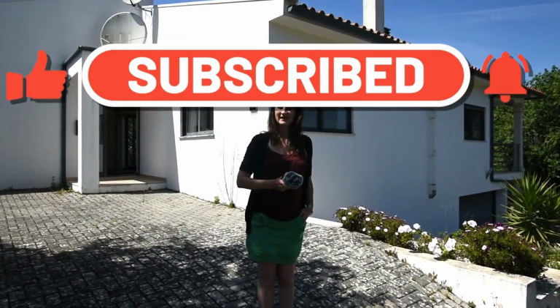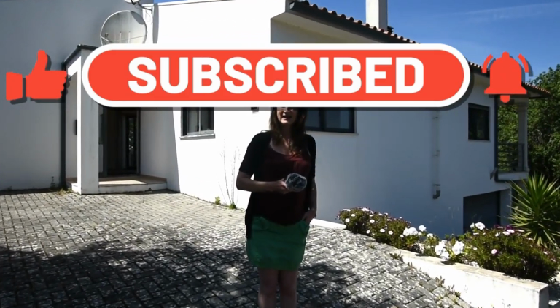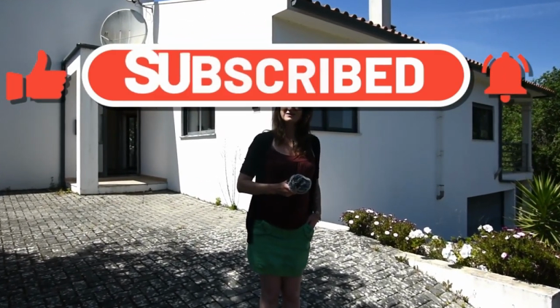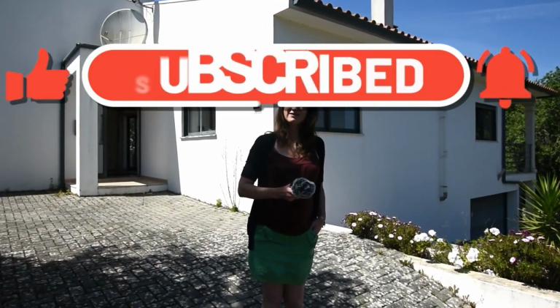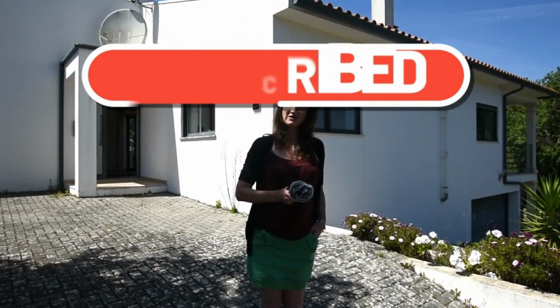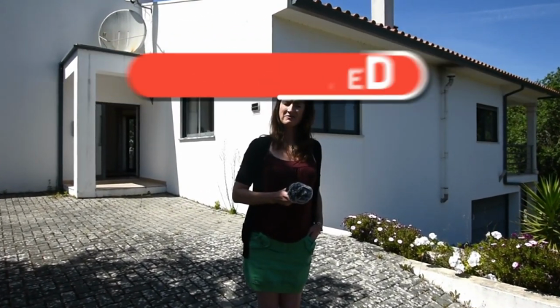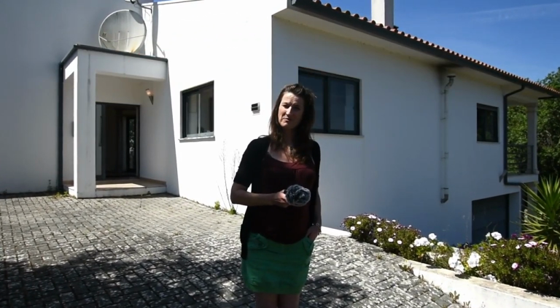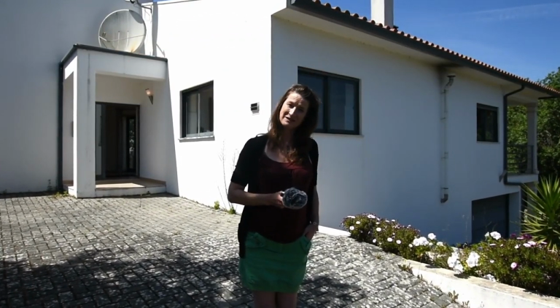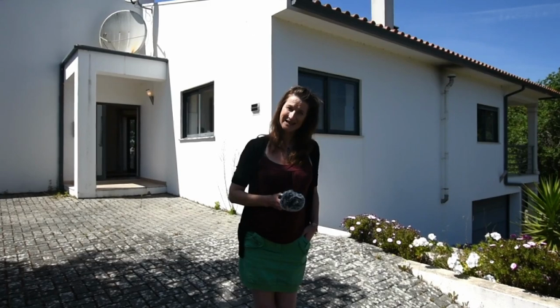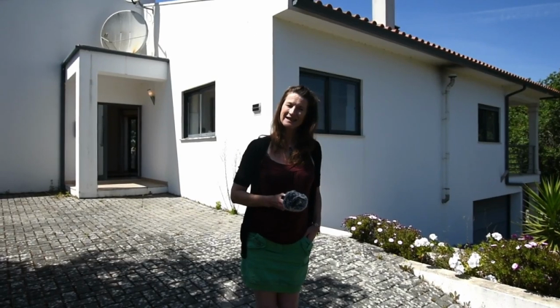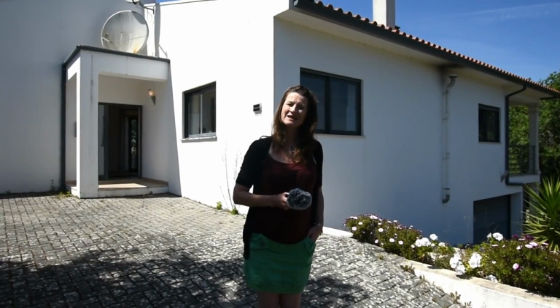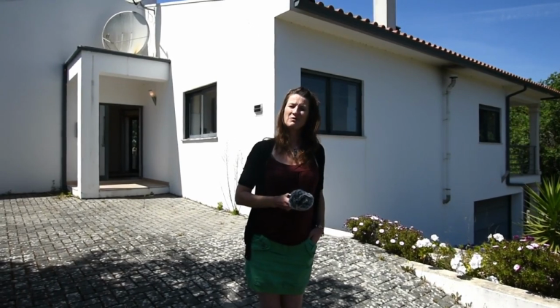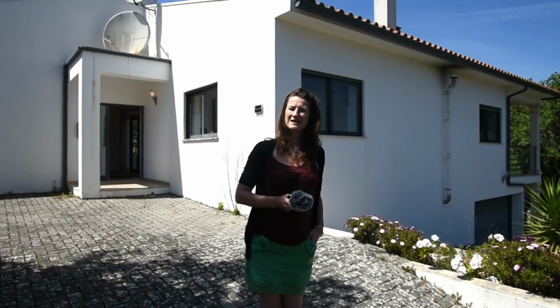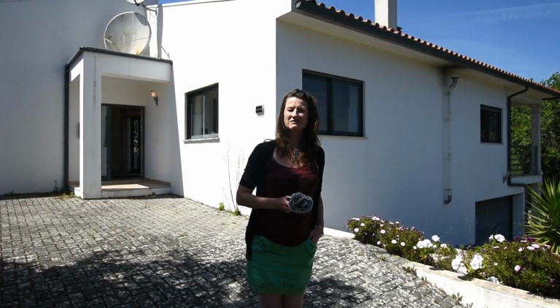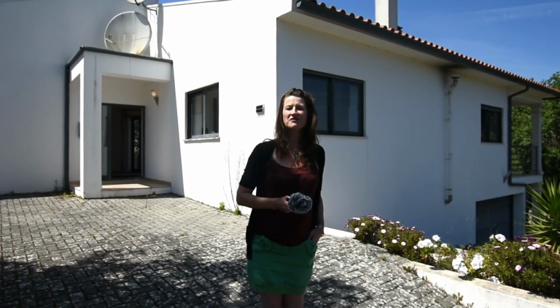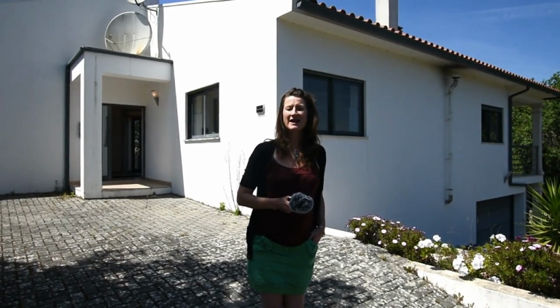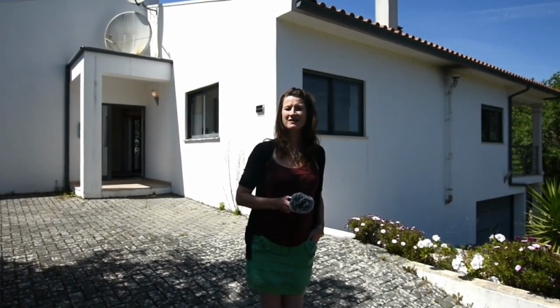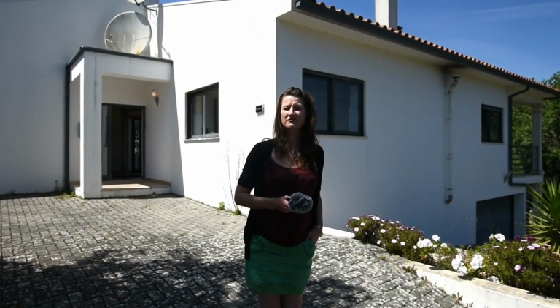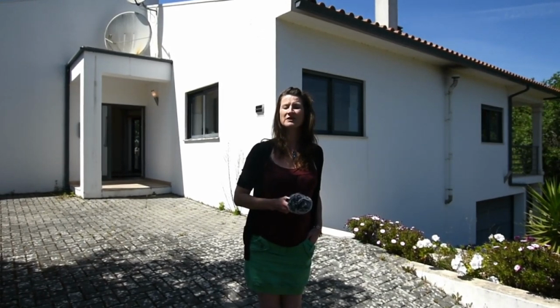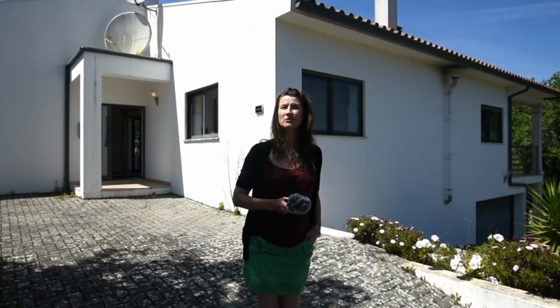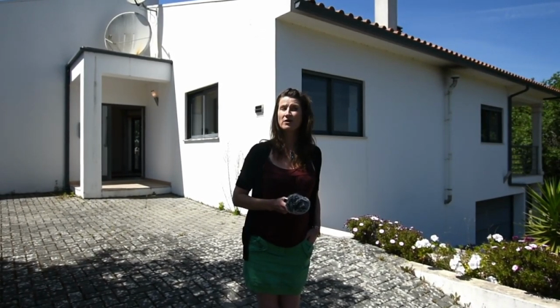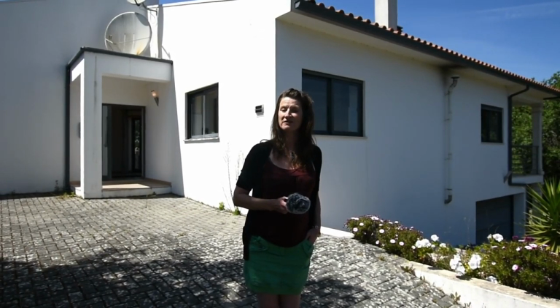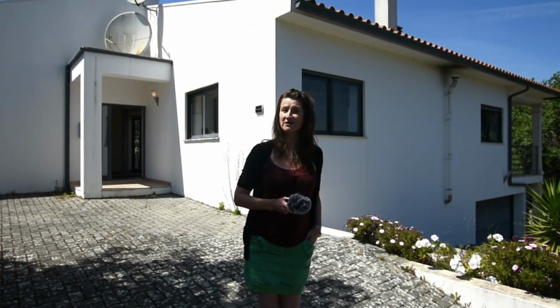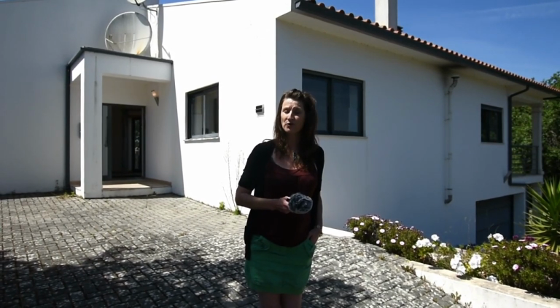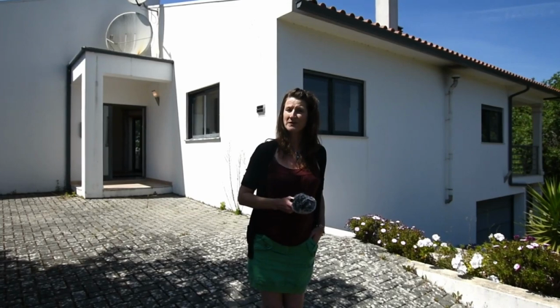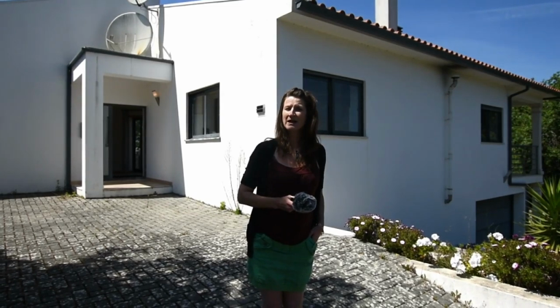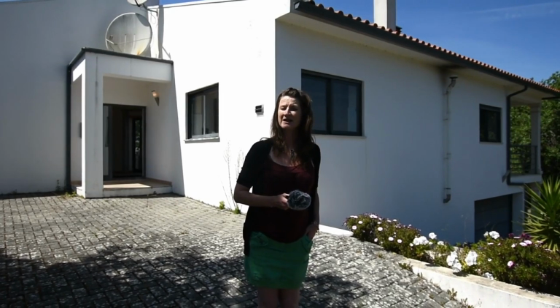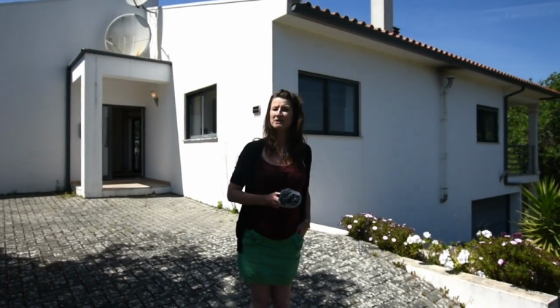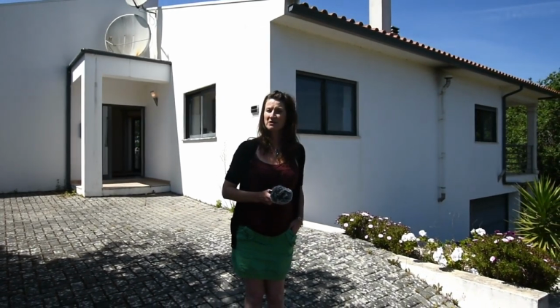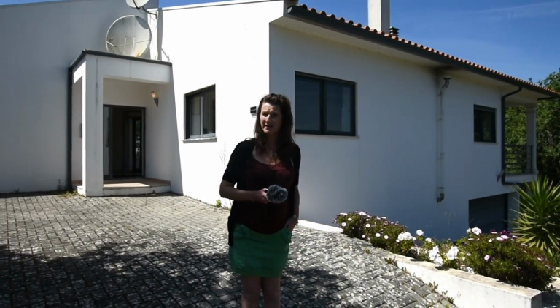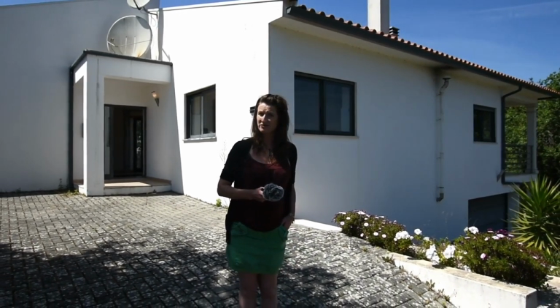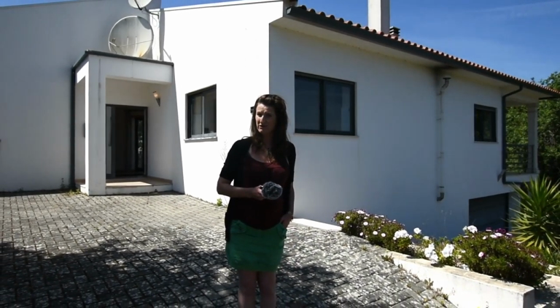Hello, Sarah Keogh here, Peepy Property. This property is reference S-1334. It's up at 200,000 euros.